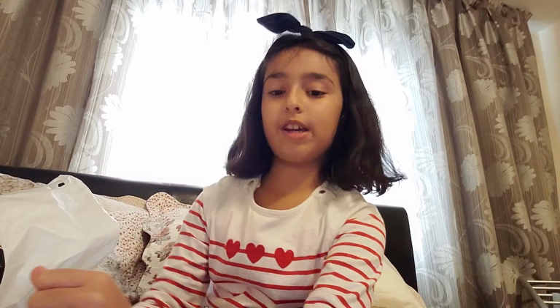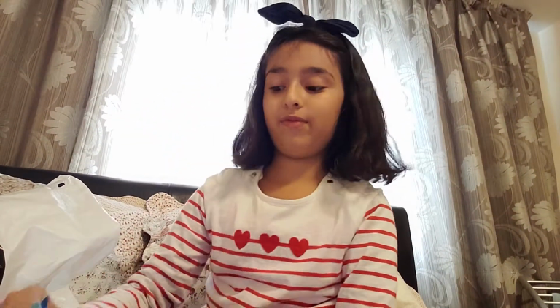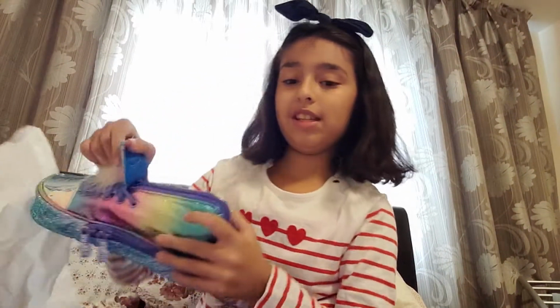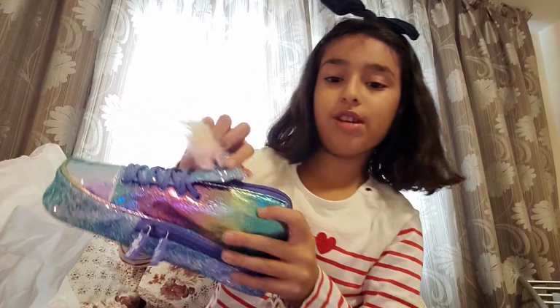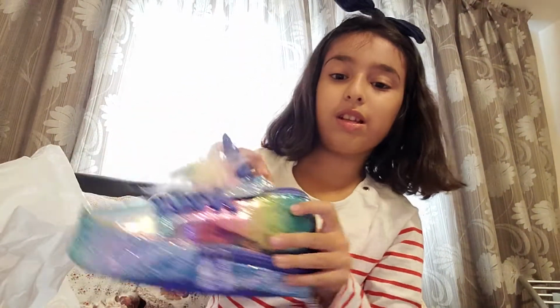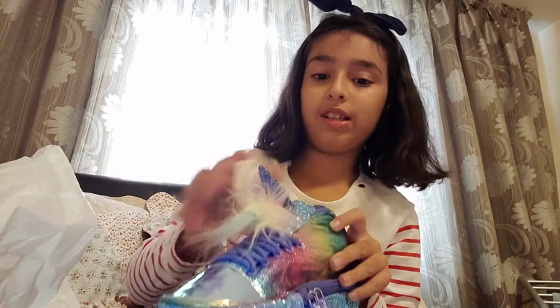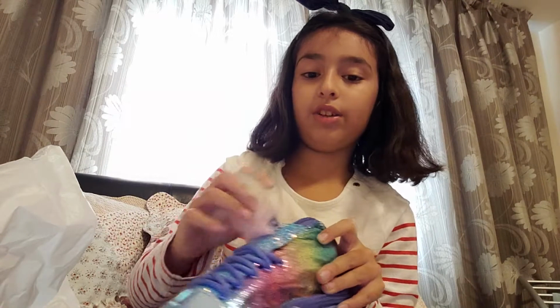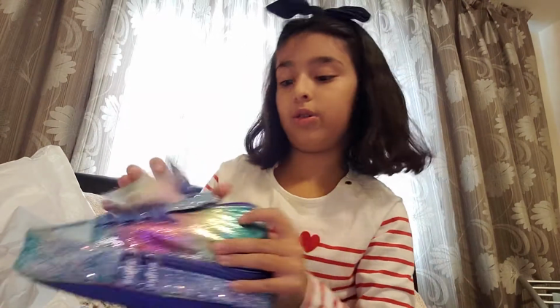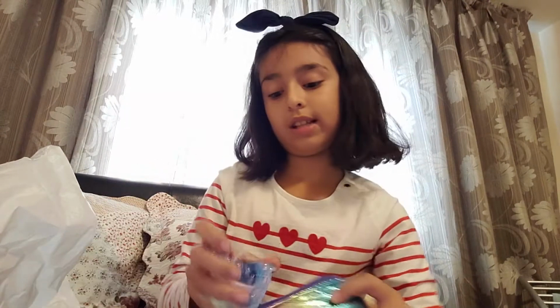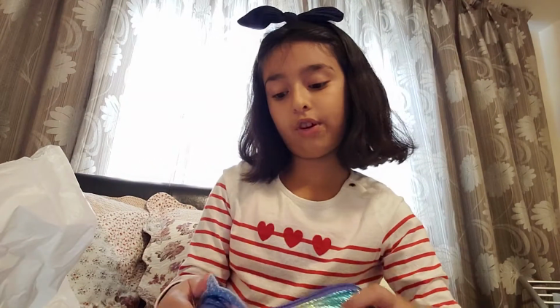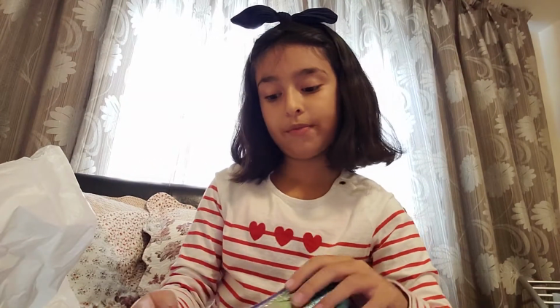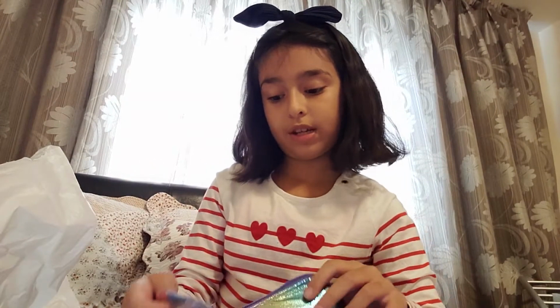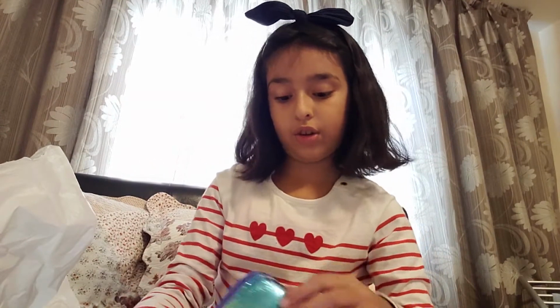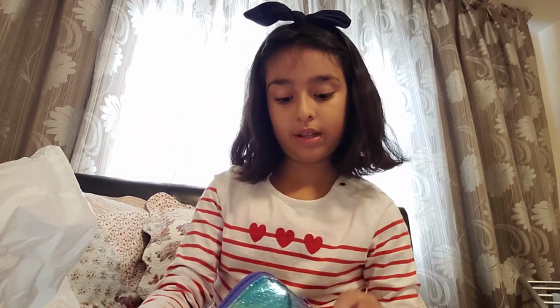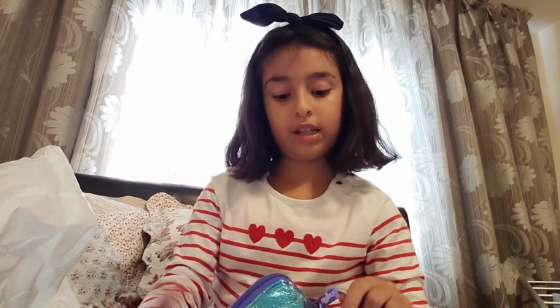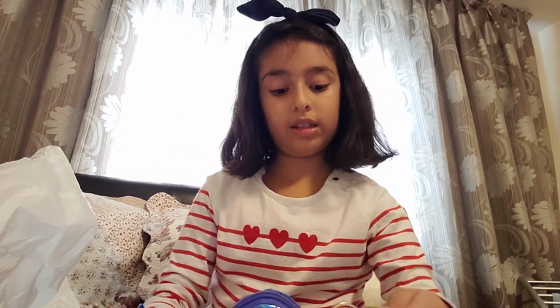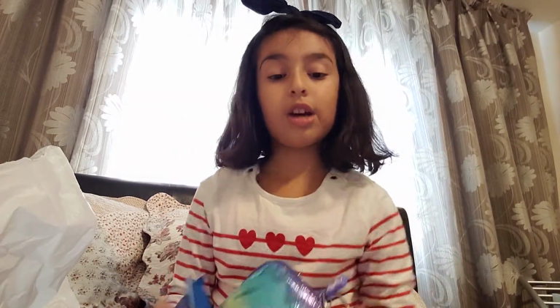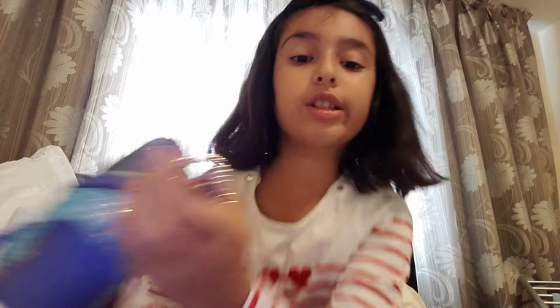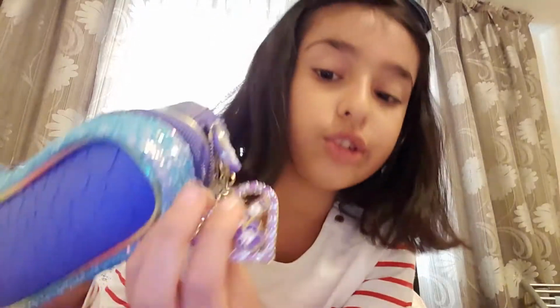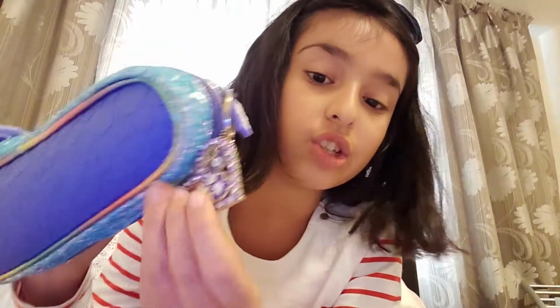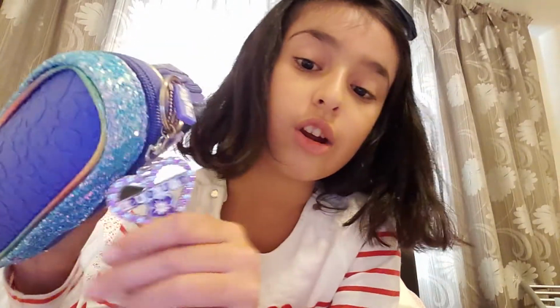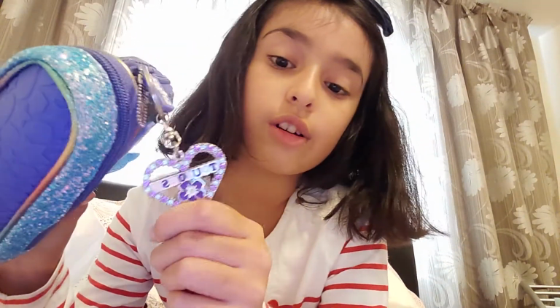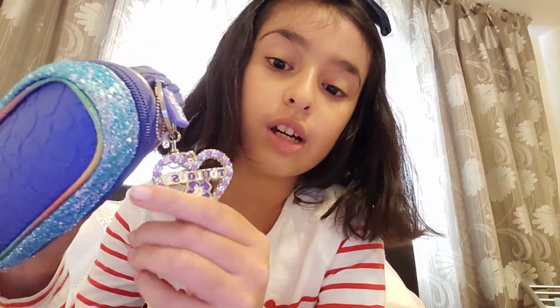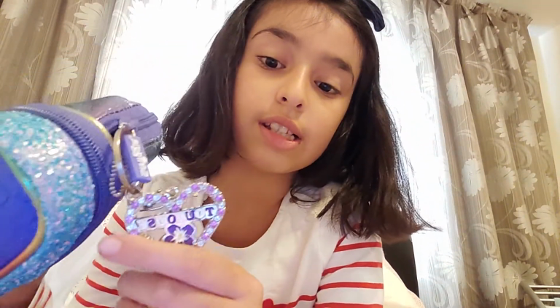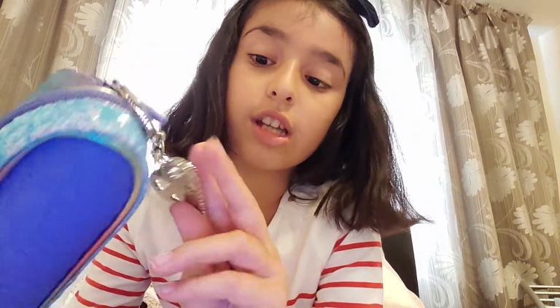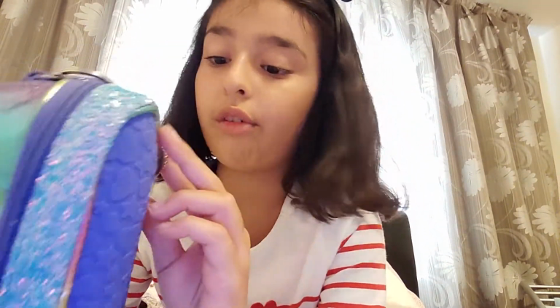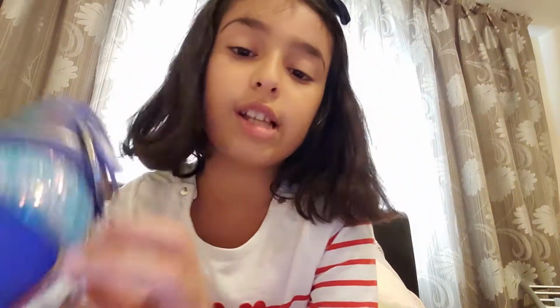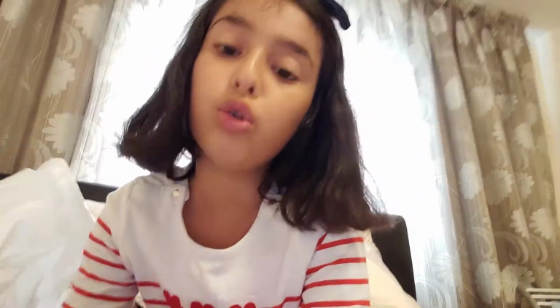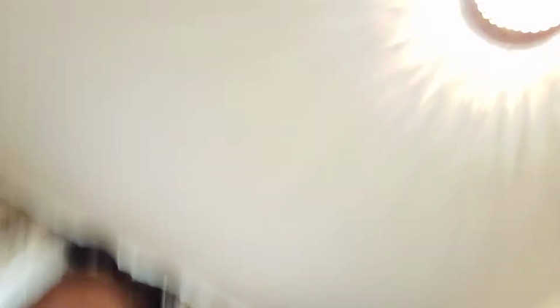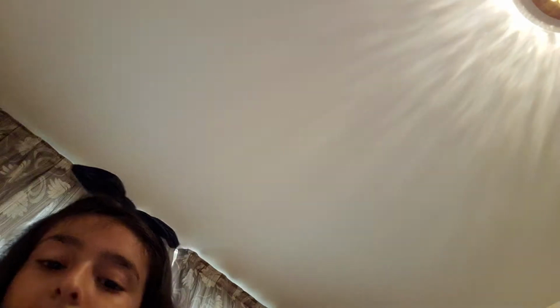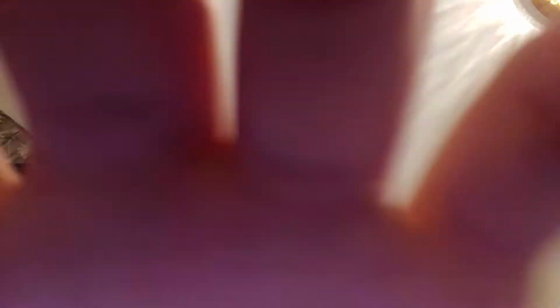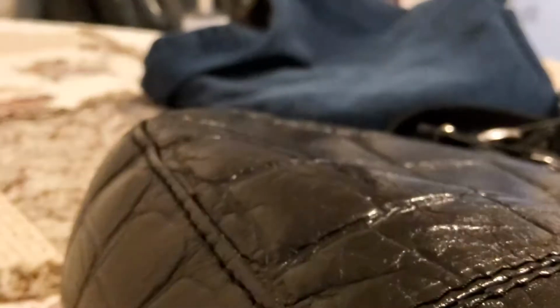Now for my favorite thing — it's this pencil case shaped like a shoe! It's got this furry pop on it, and you open it like this. I also got a keychain that says the city name on it.